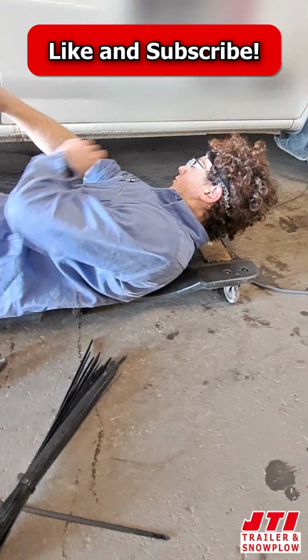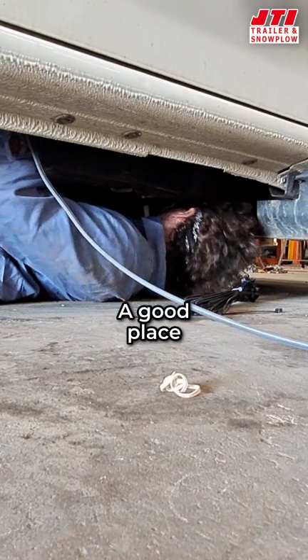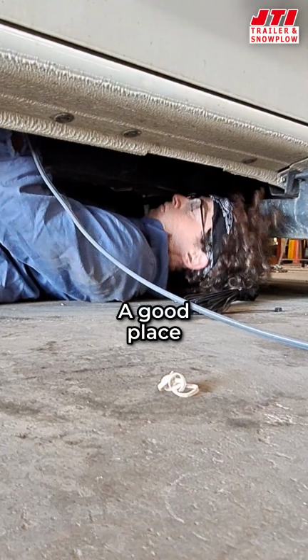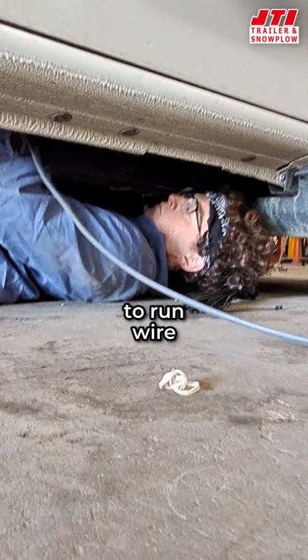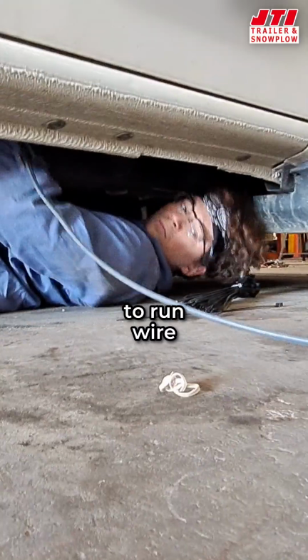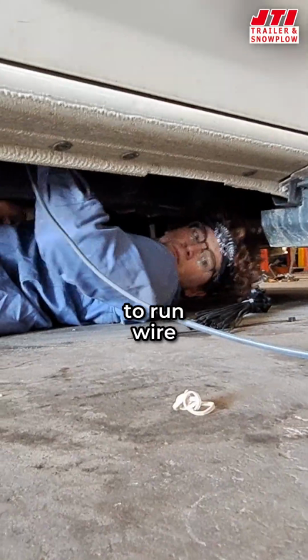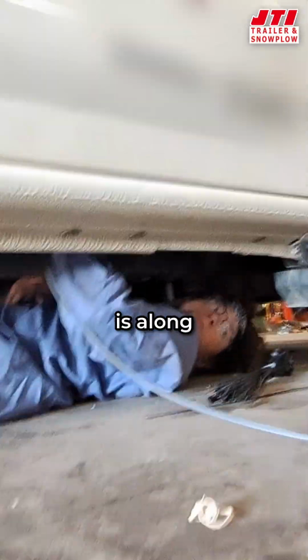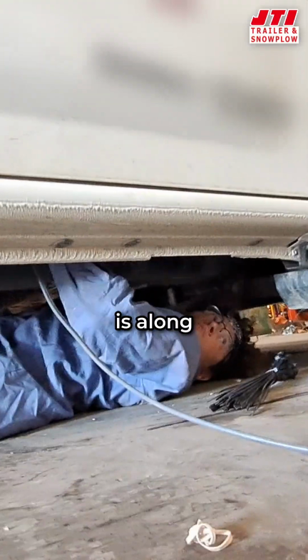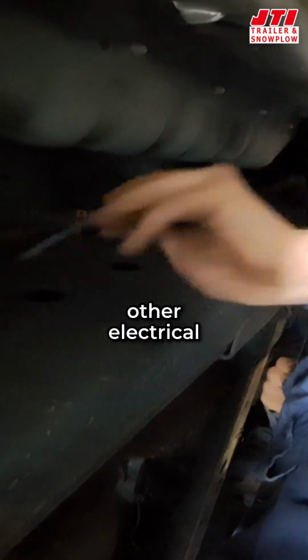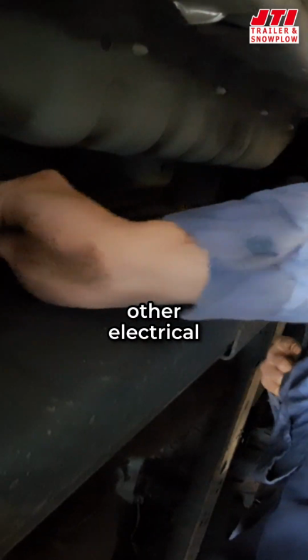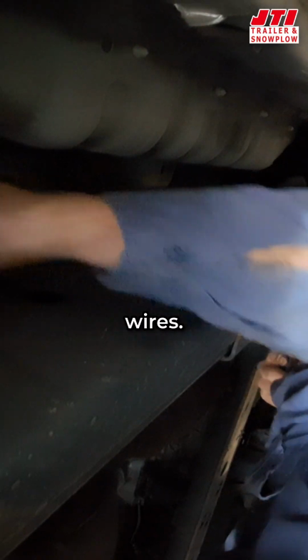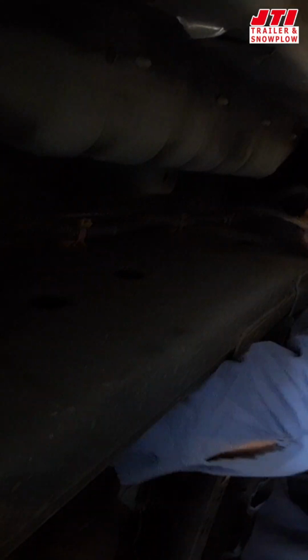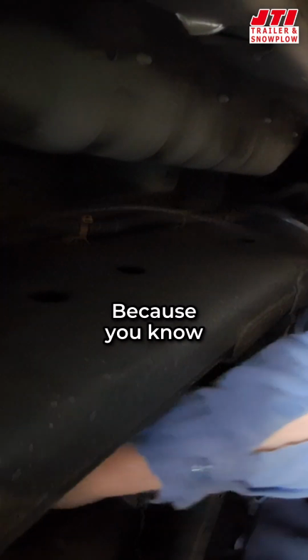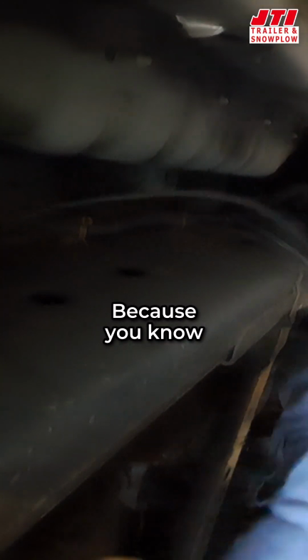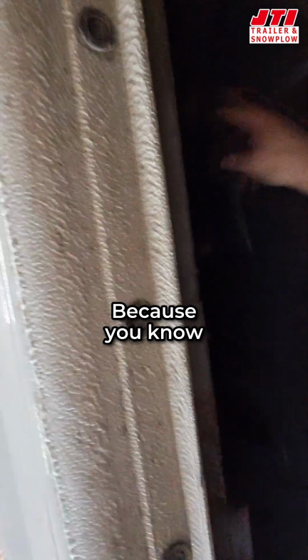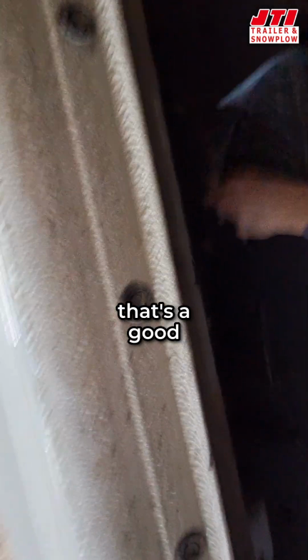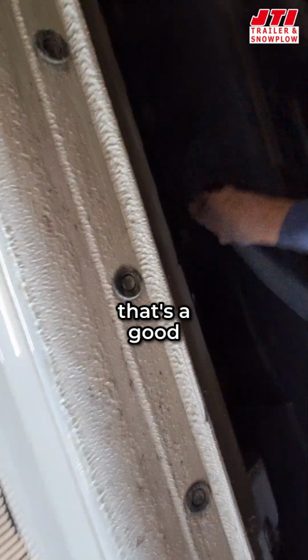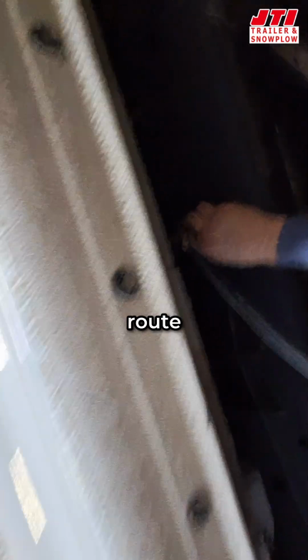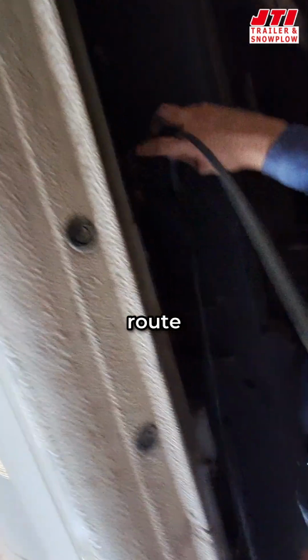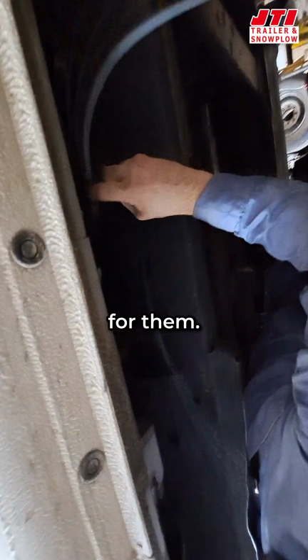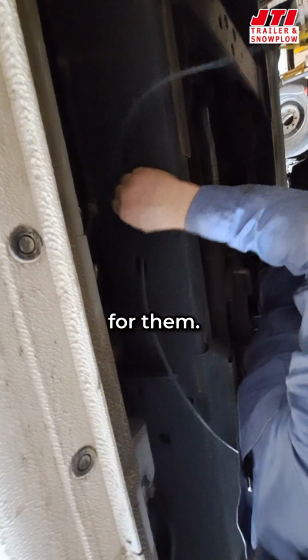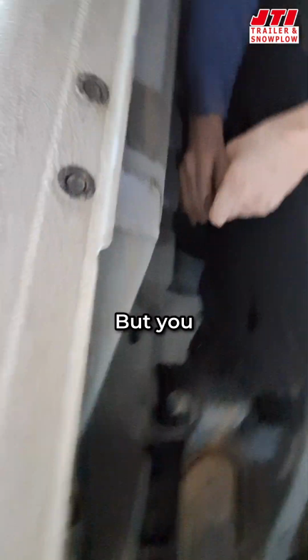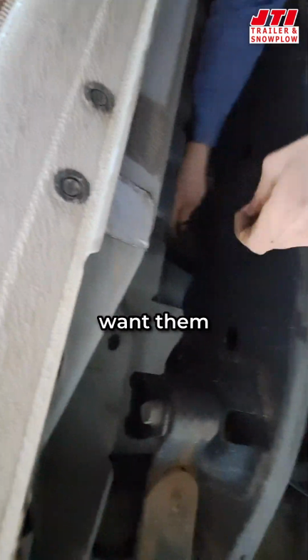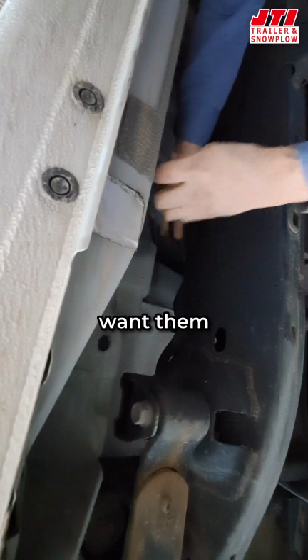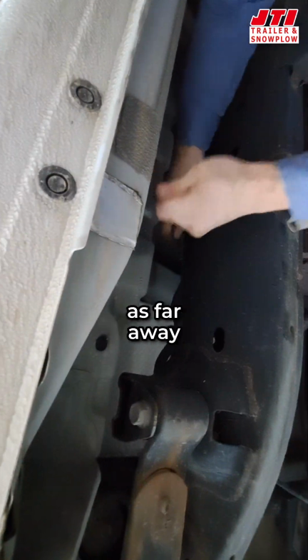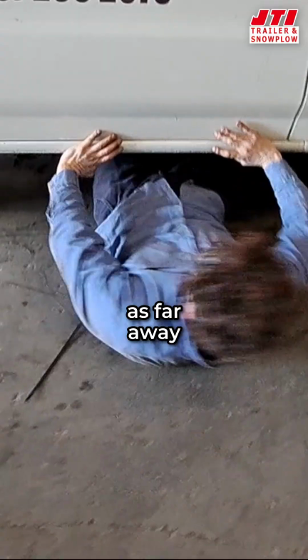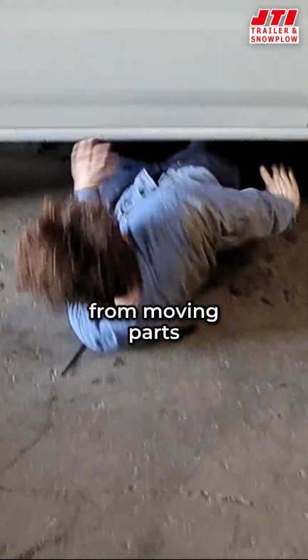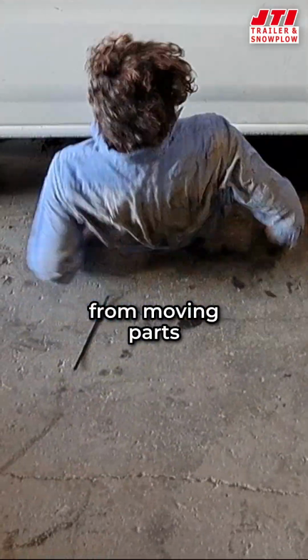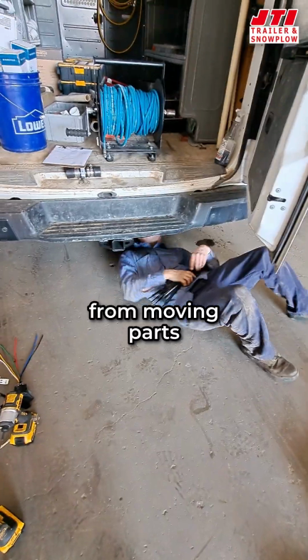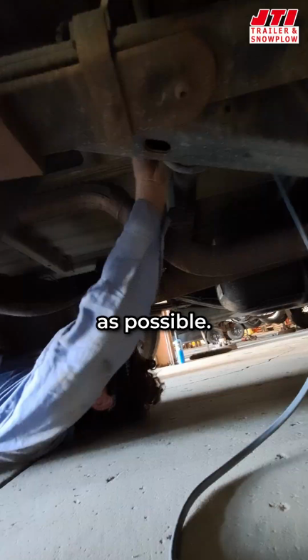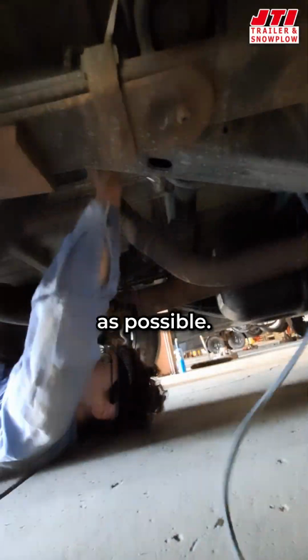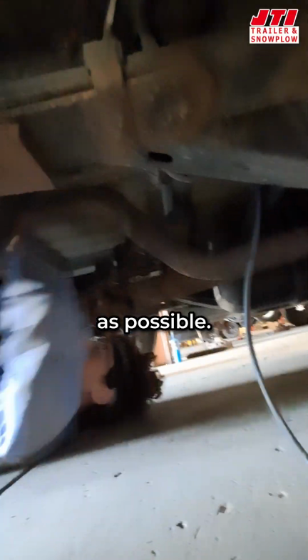A good place to run wires is along other electrical wires, because you know that's a good route for them. But you want them as far away from moving parts as possible.